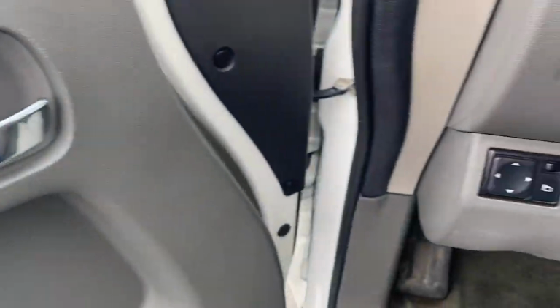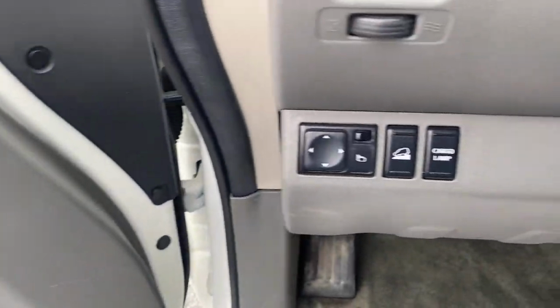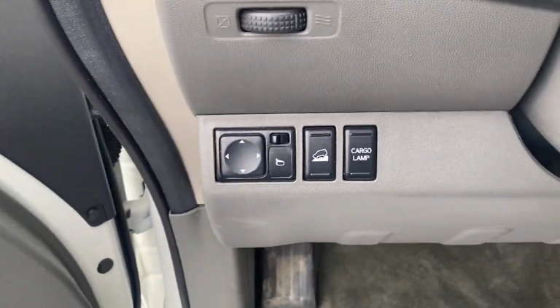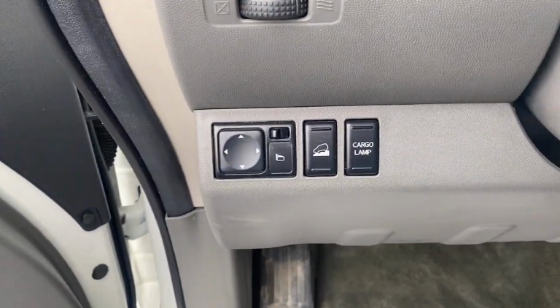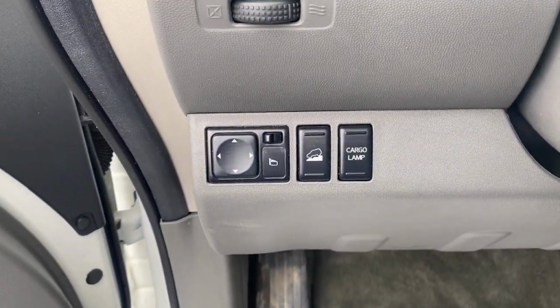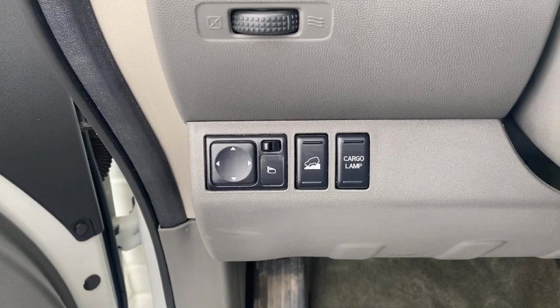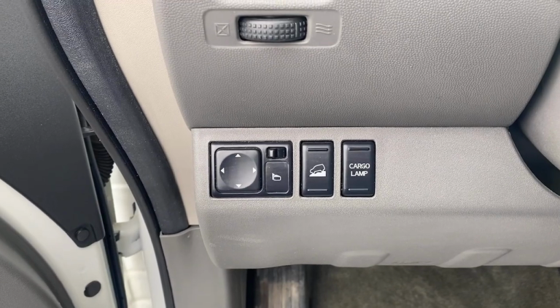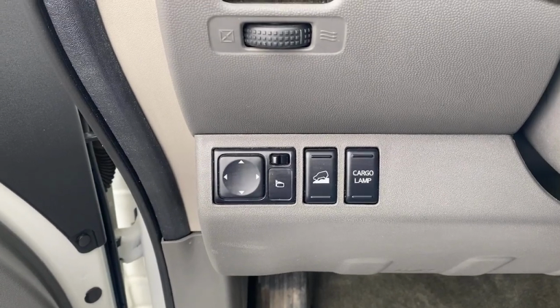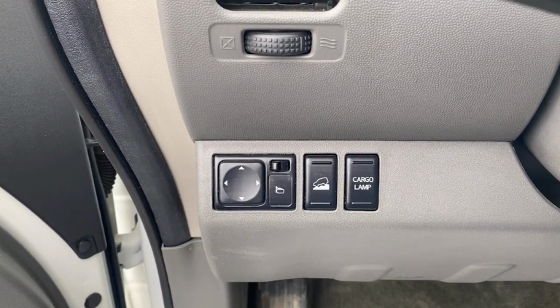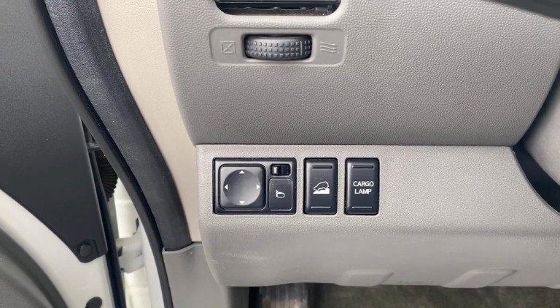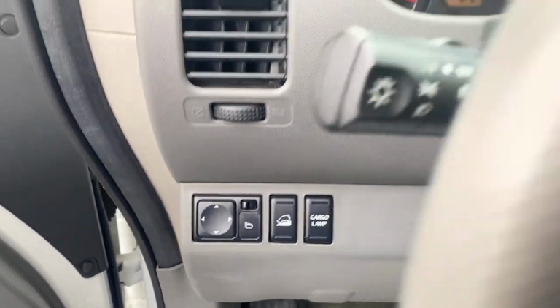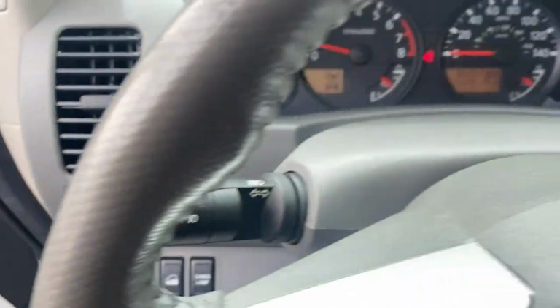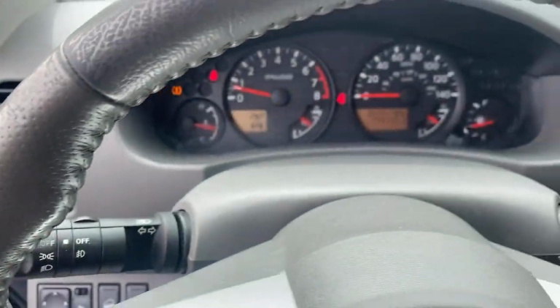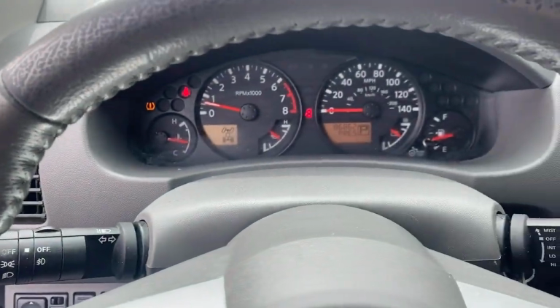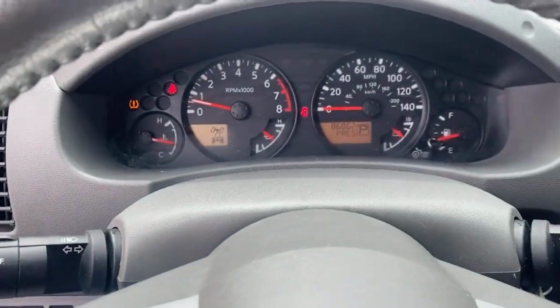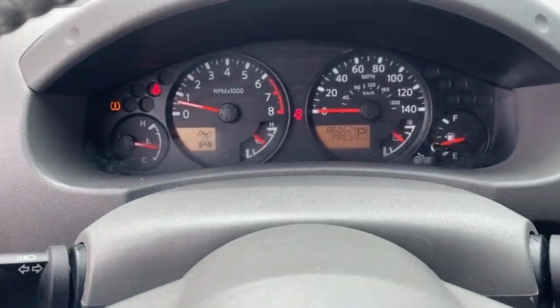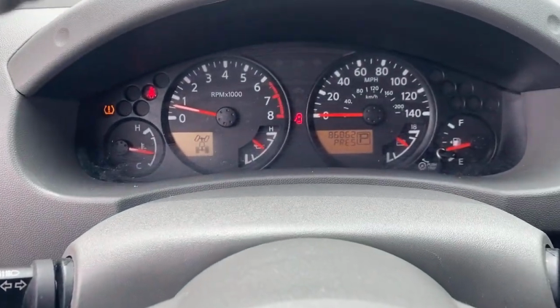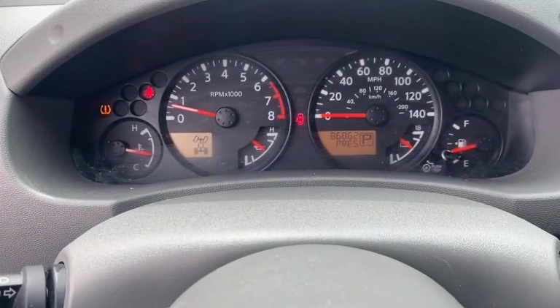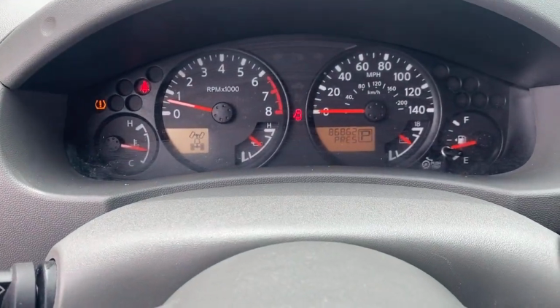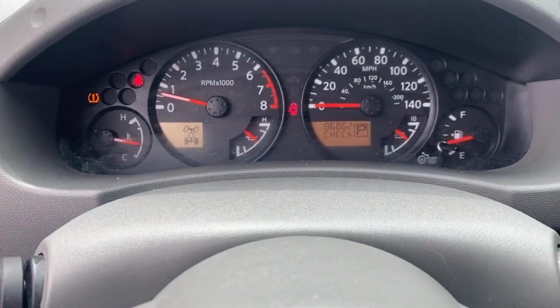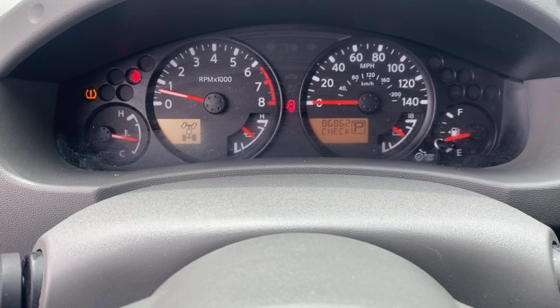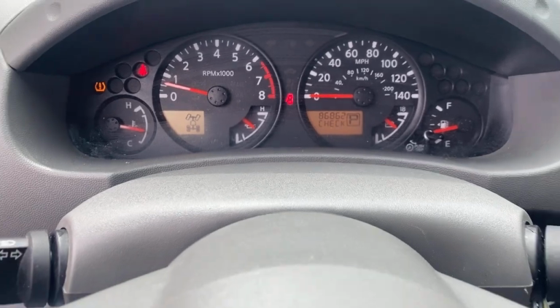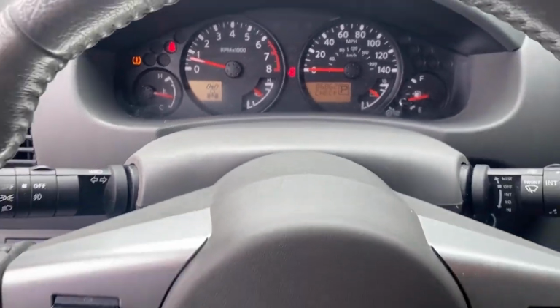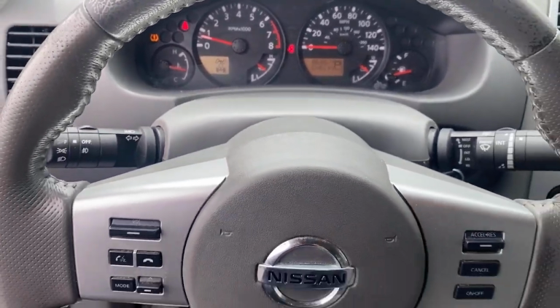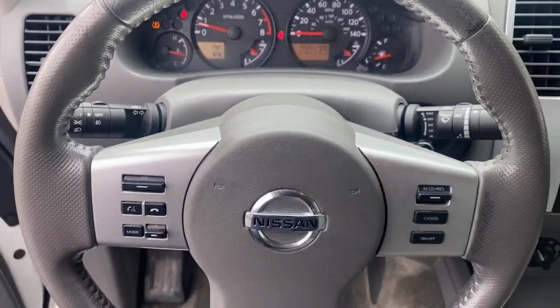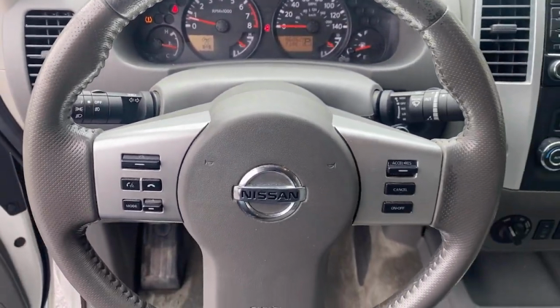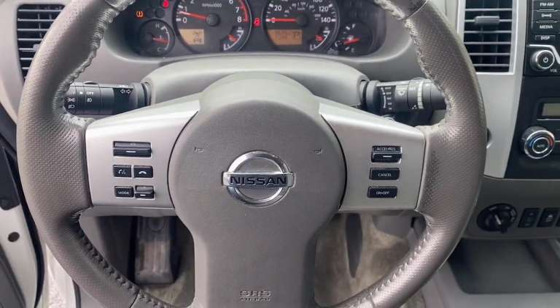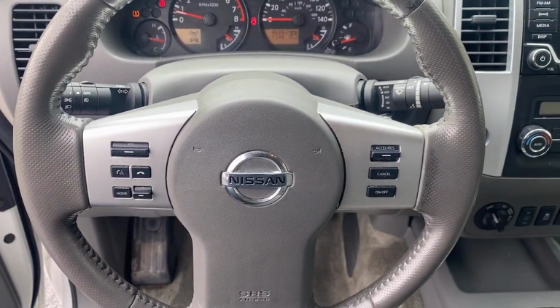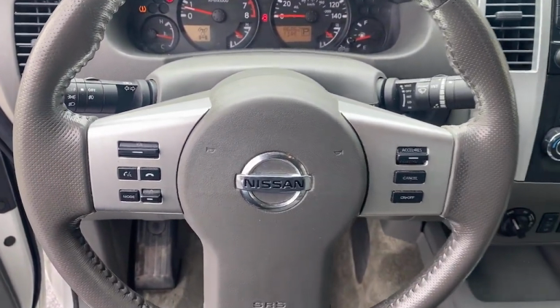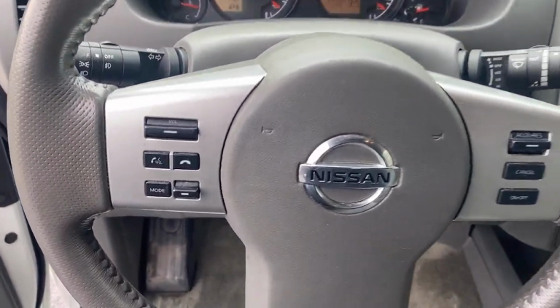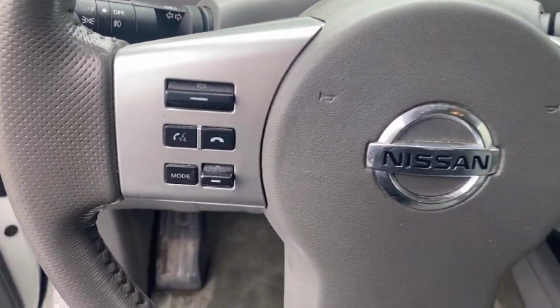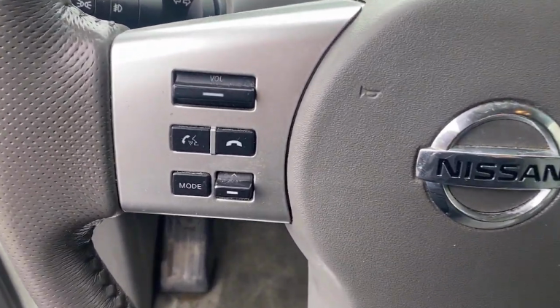Fog lamps, trailer hitch, leather steering wheel, auto dimming rear view mirror, floor mats — add a little creature comfort to your work day when you're at the wheel of this Frontier.